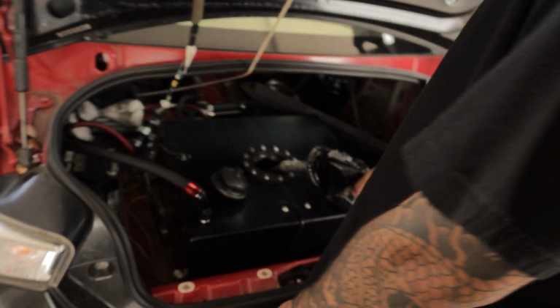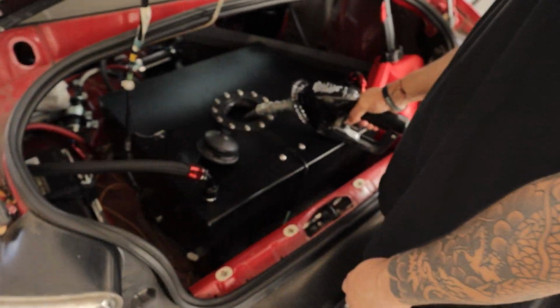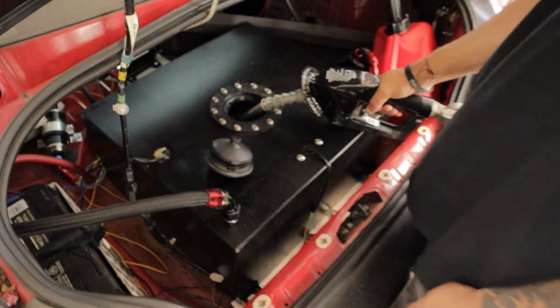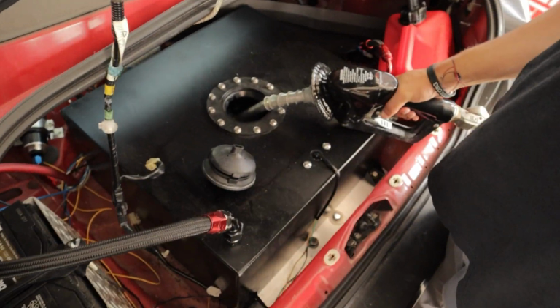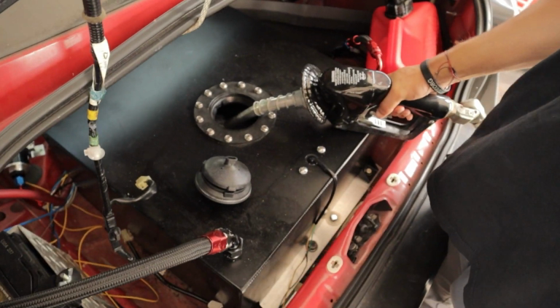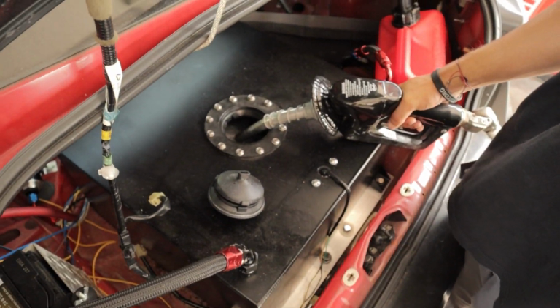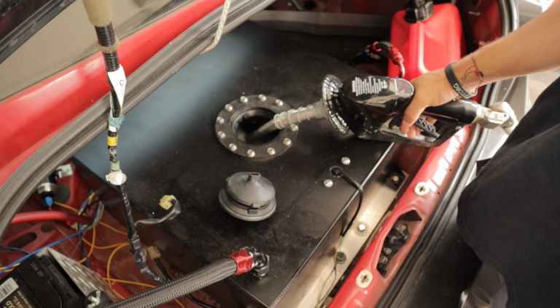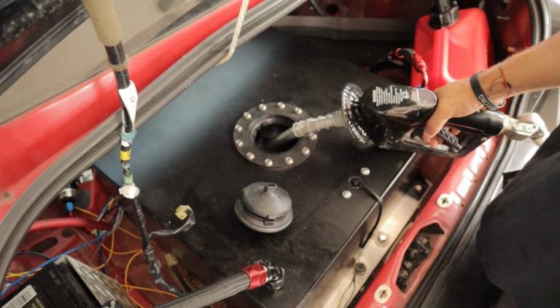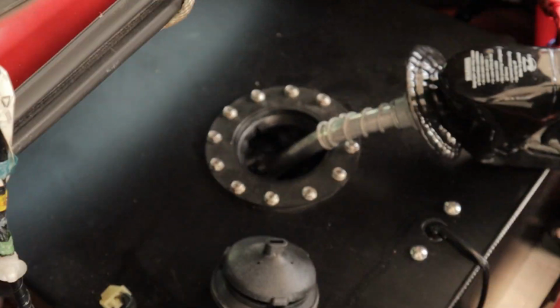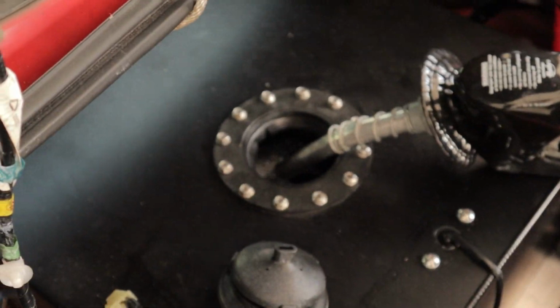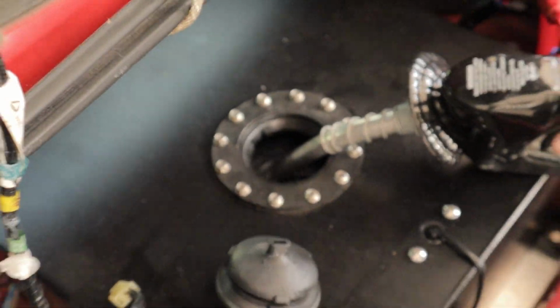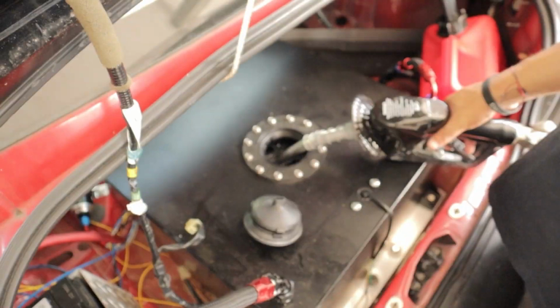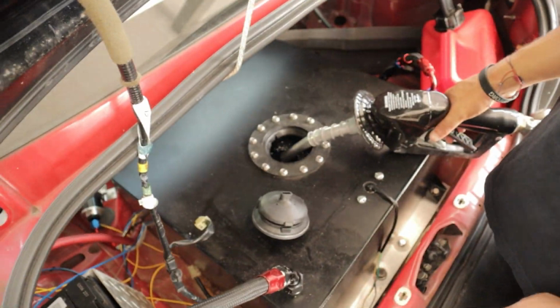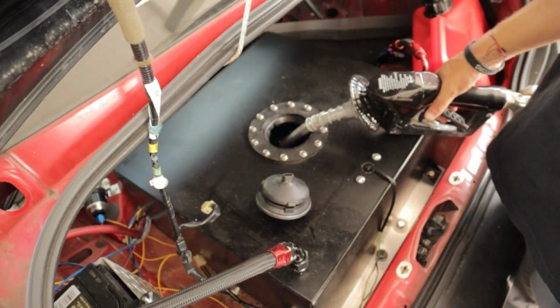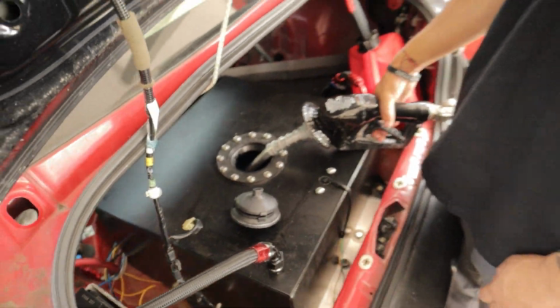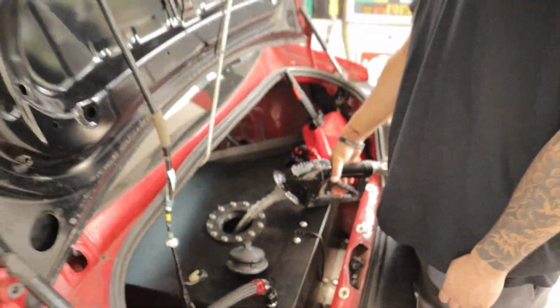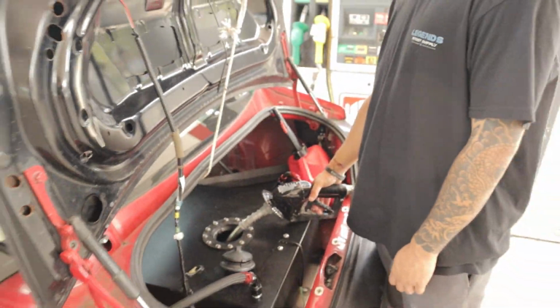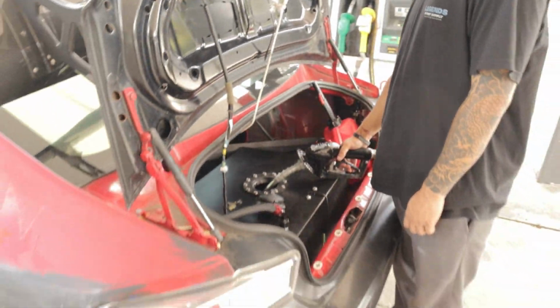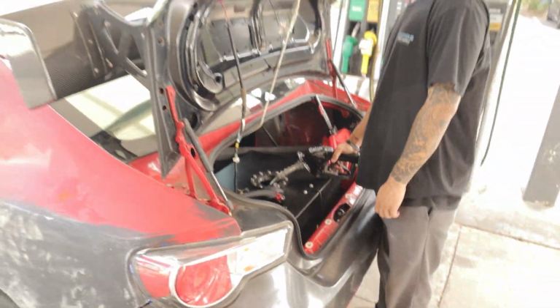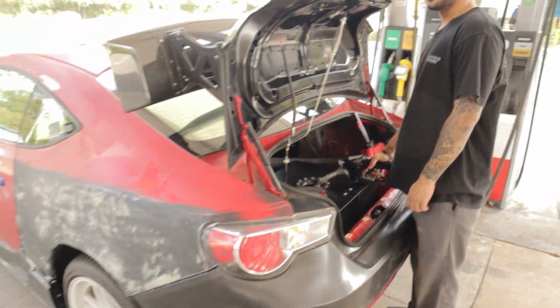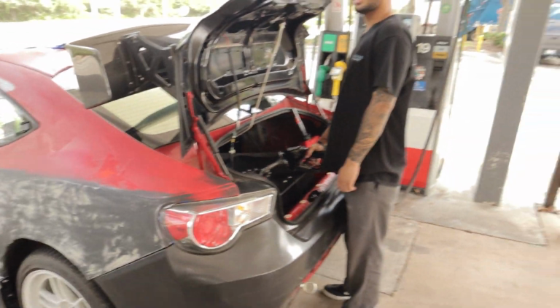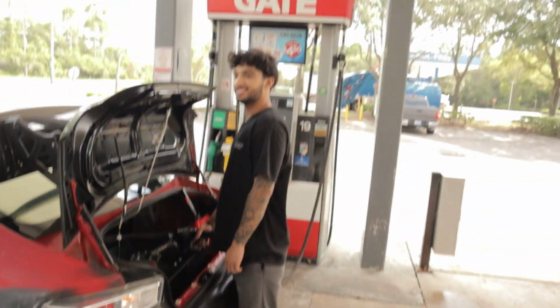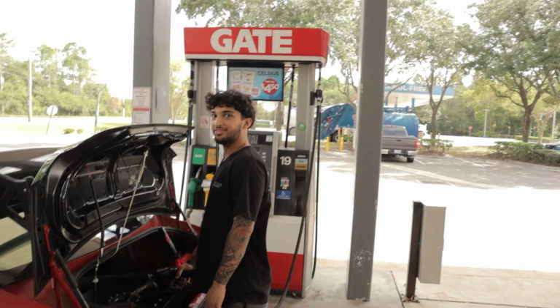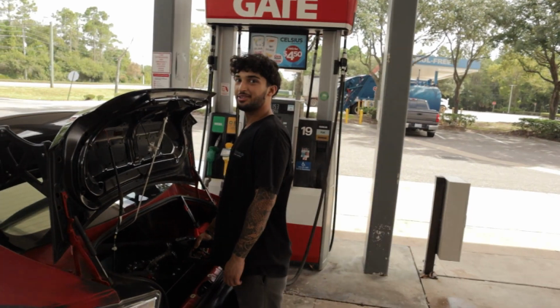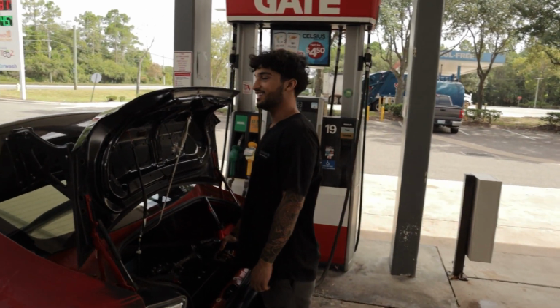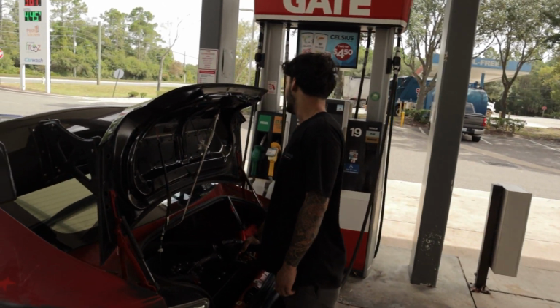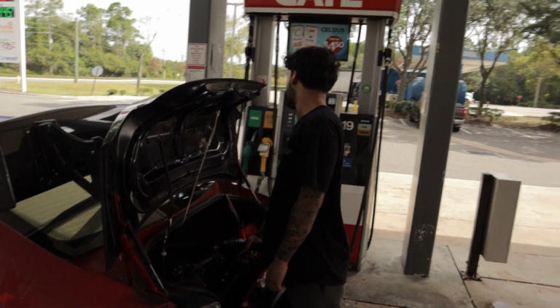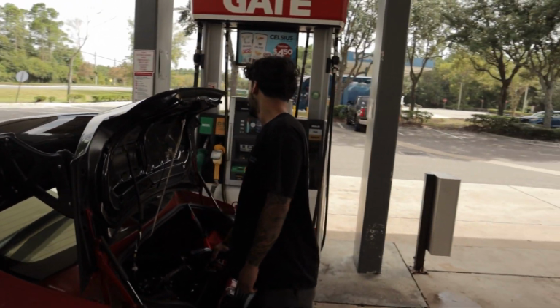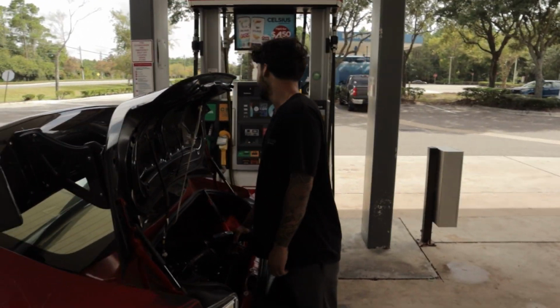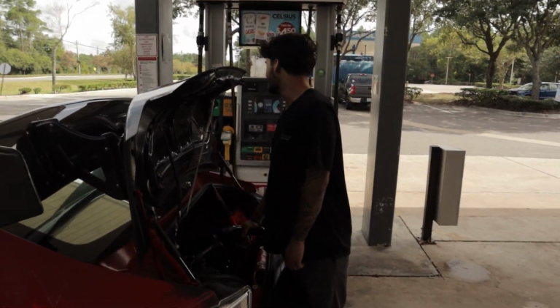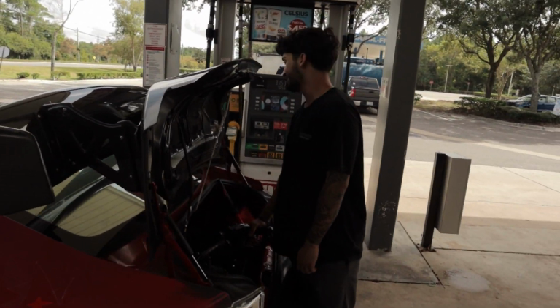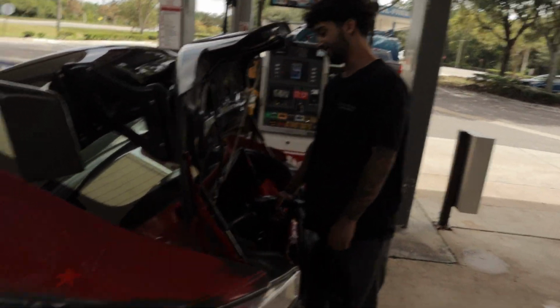Is it full? Oh my god, that's a lot of gas. I can smell it. Should I keep going? I don't know. You can do whatever you want to do.